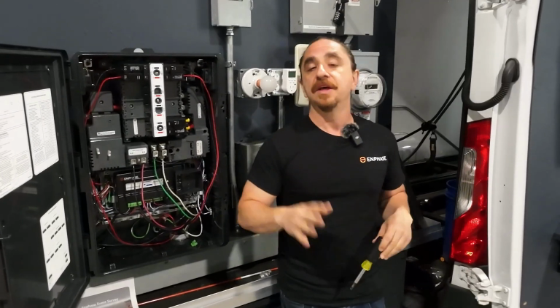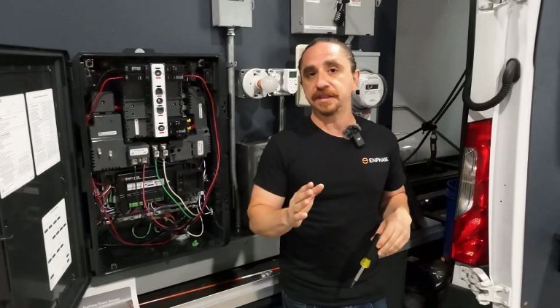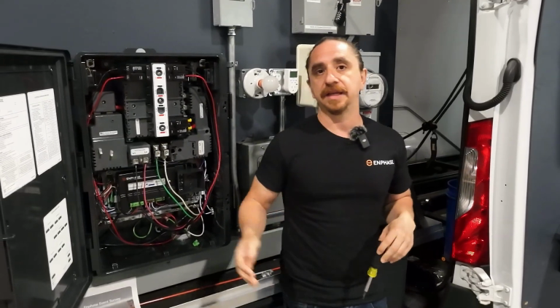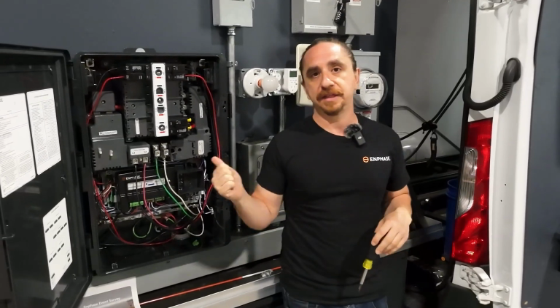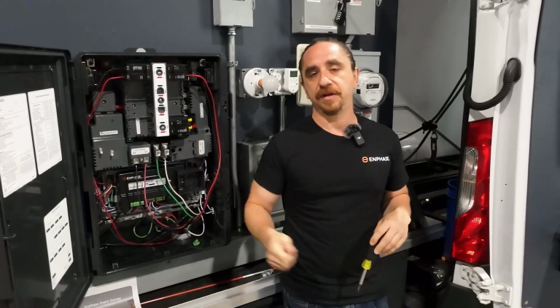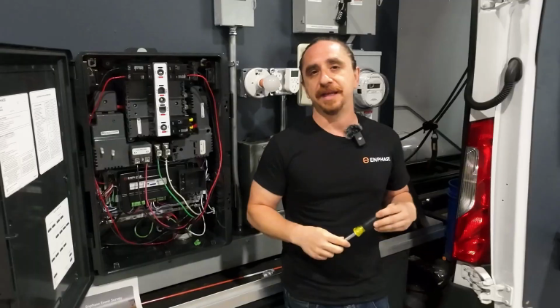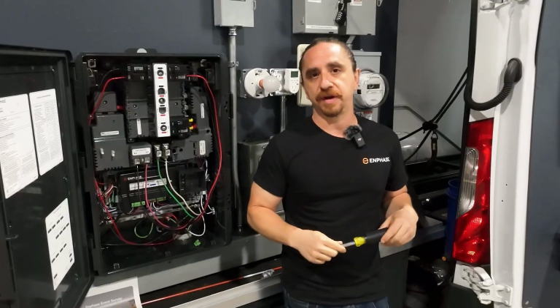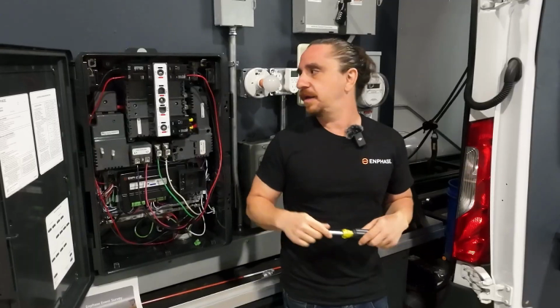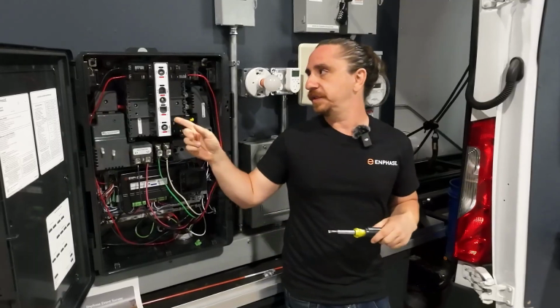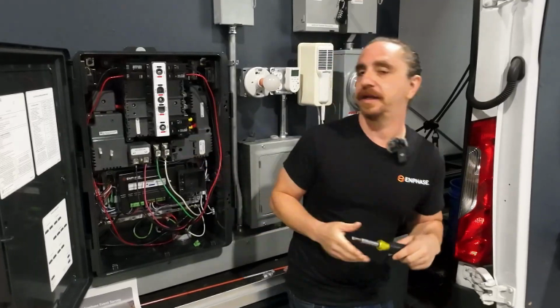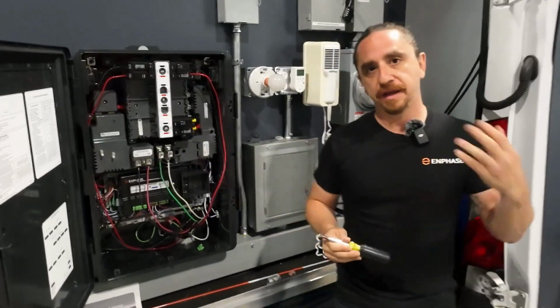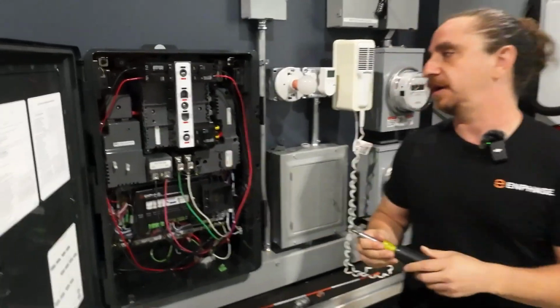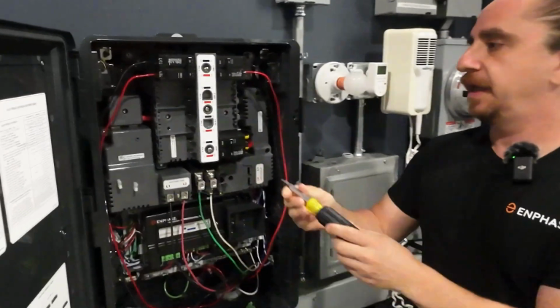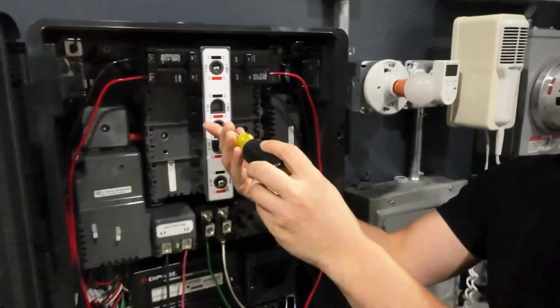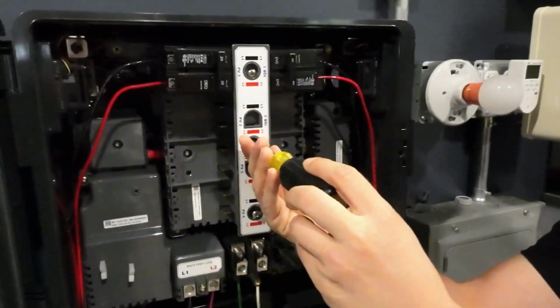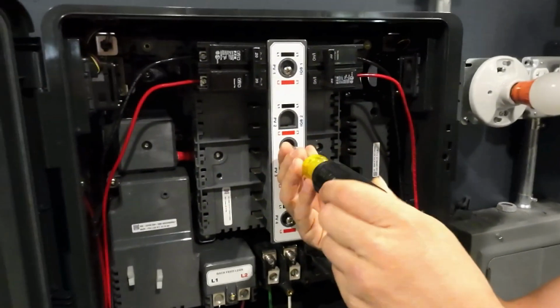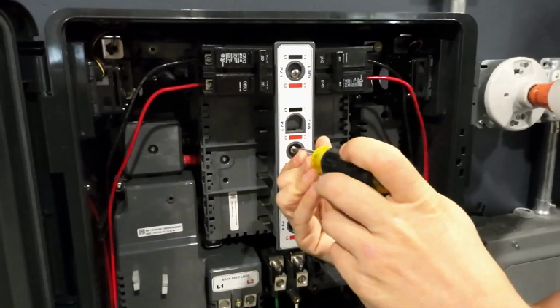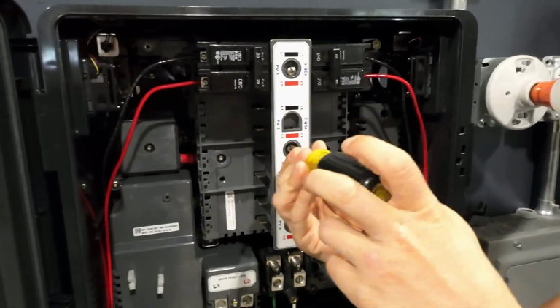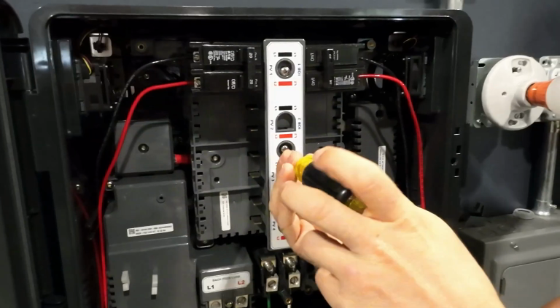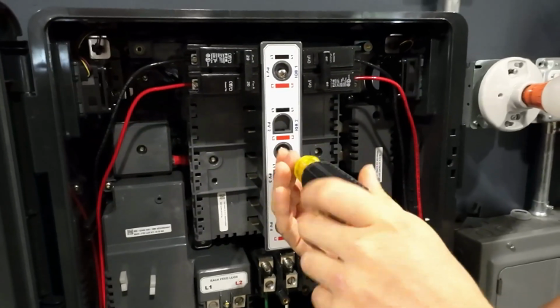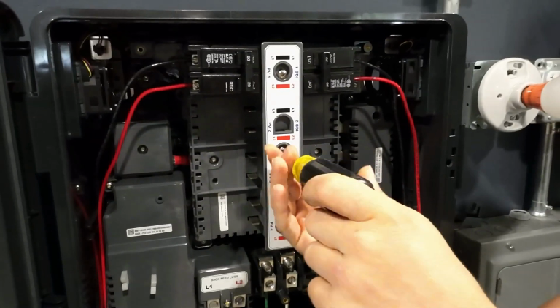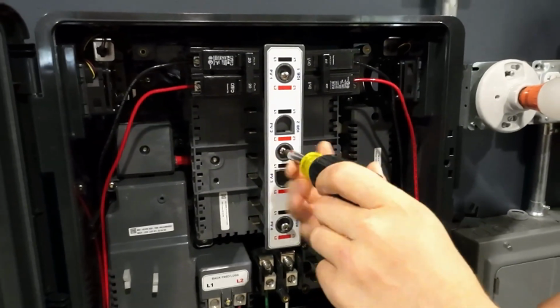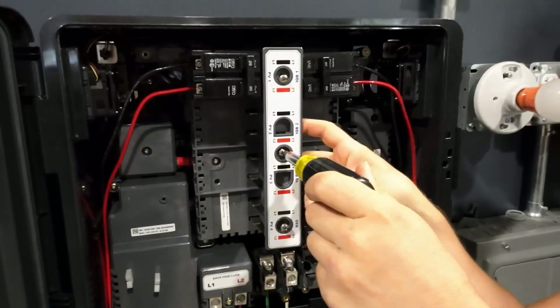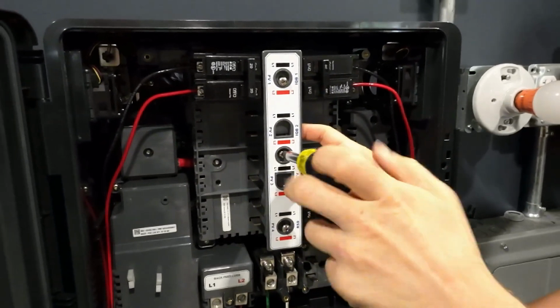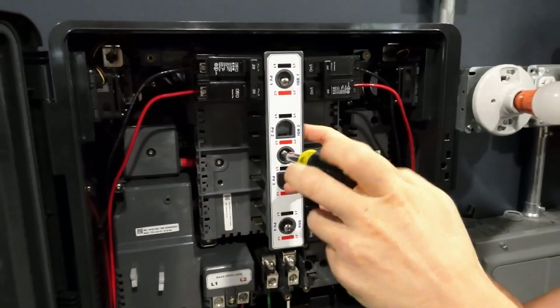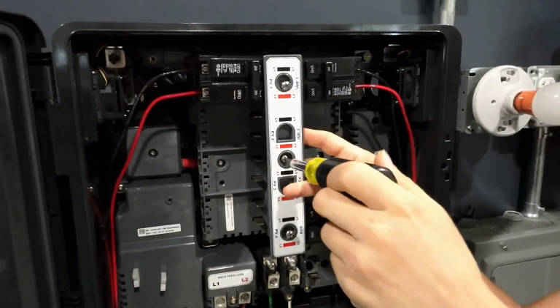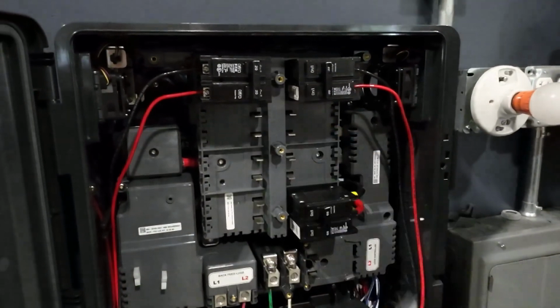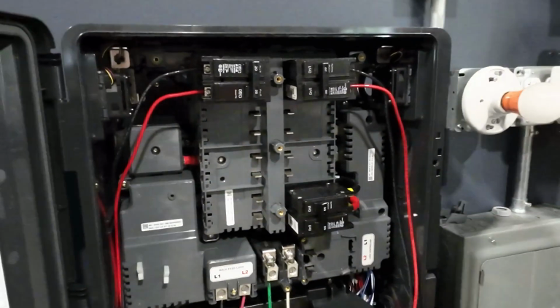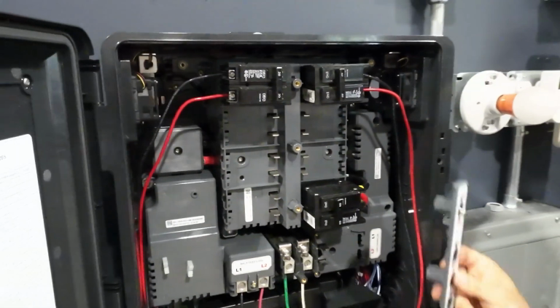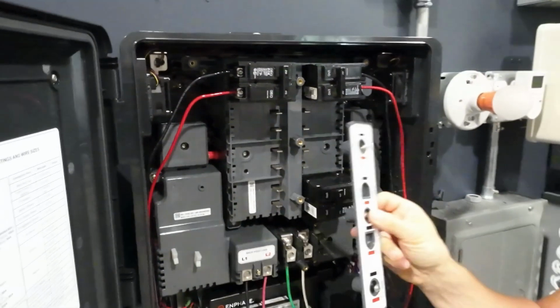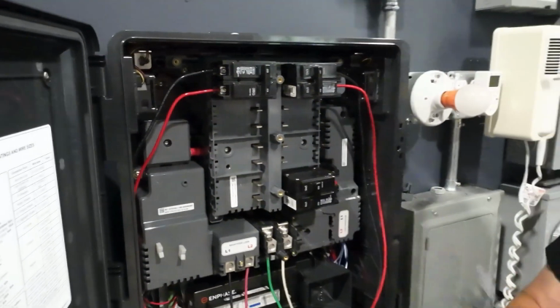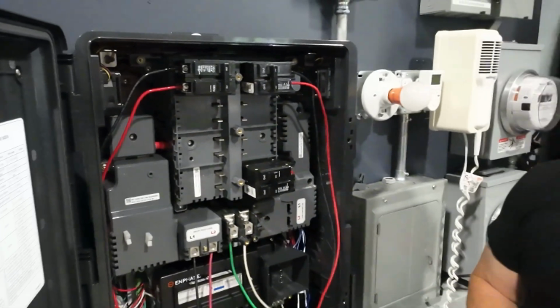The first thing is that this panel has an integrated hold down kit. Come take a look. I unscrewed most of it for the sake of time, but I'm going to unscrew this. If we take this plate out, this acts as our hold down kit.